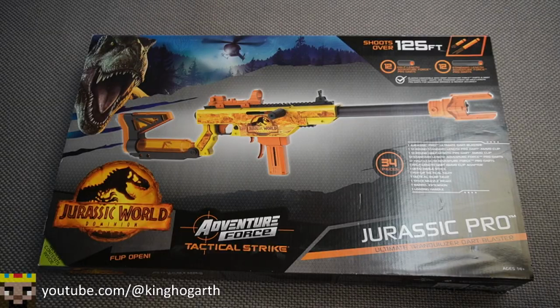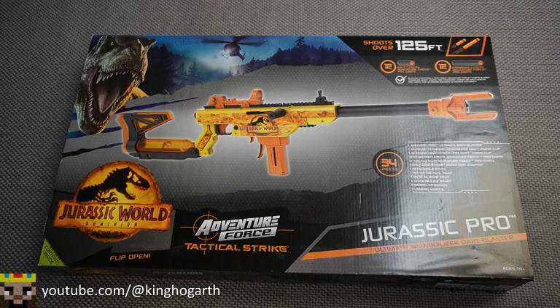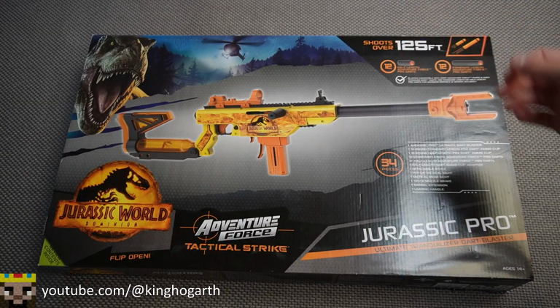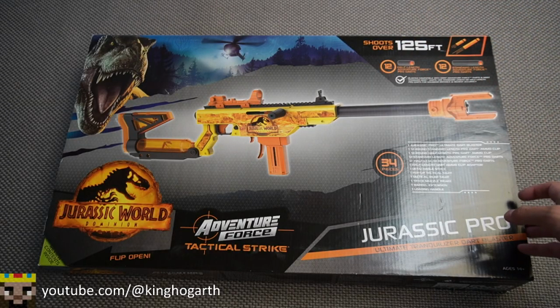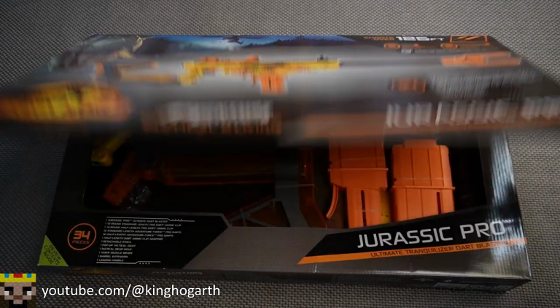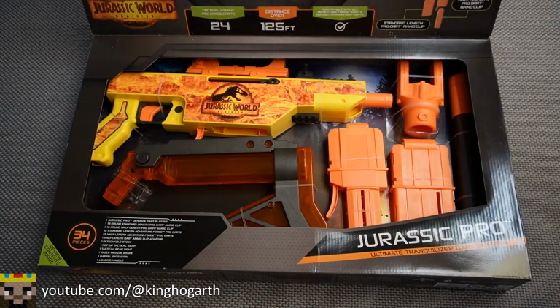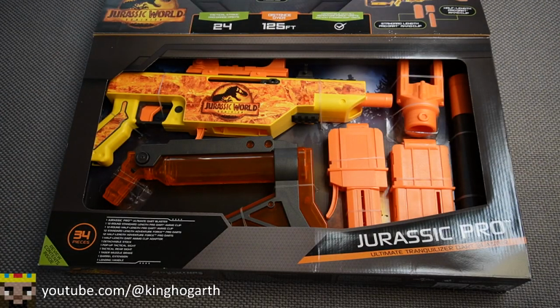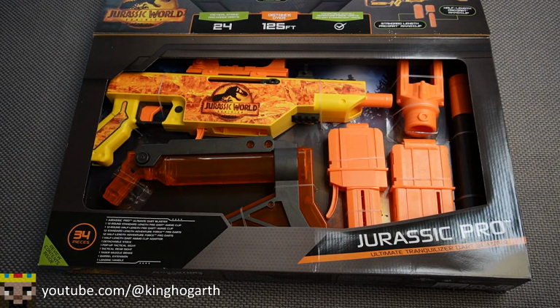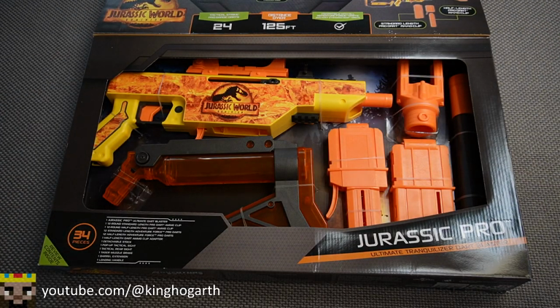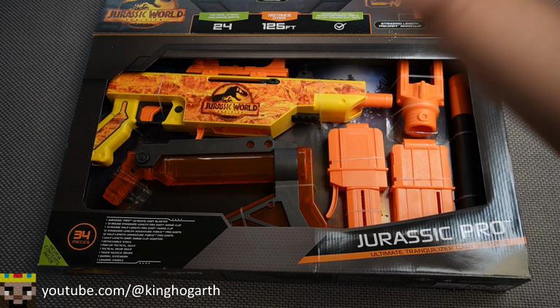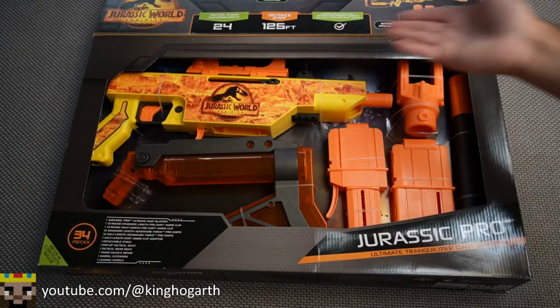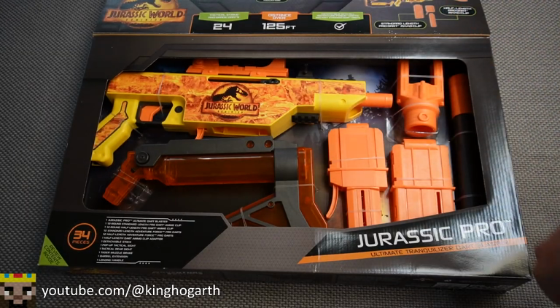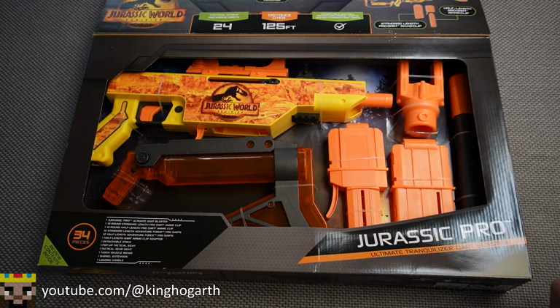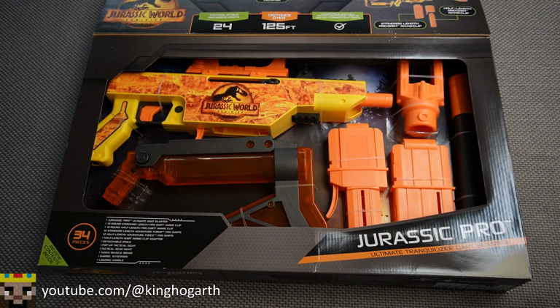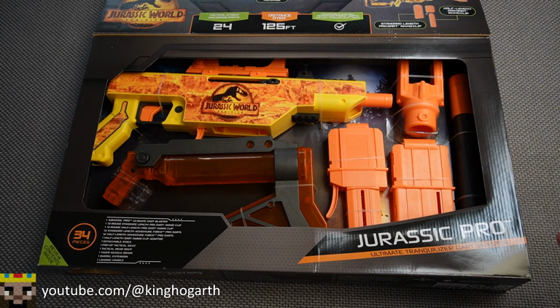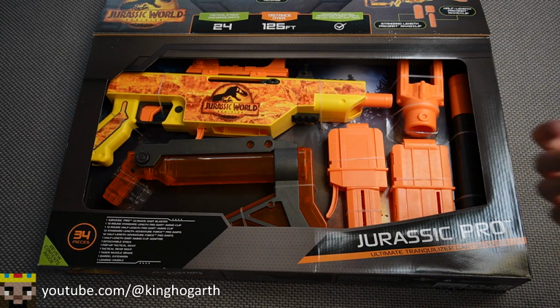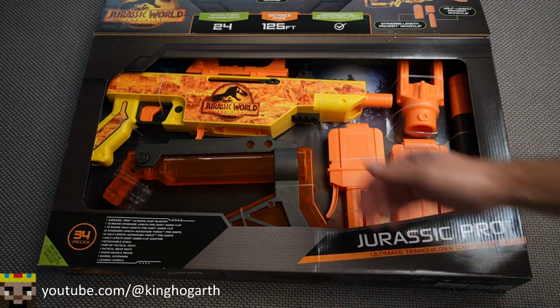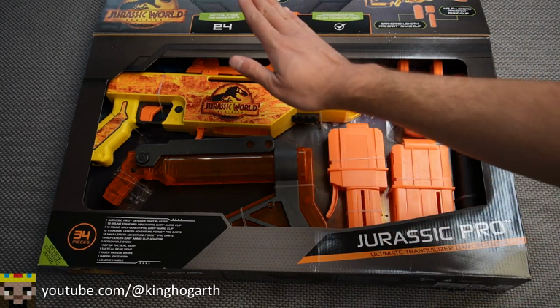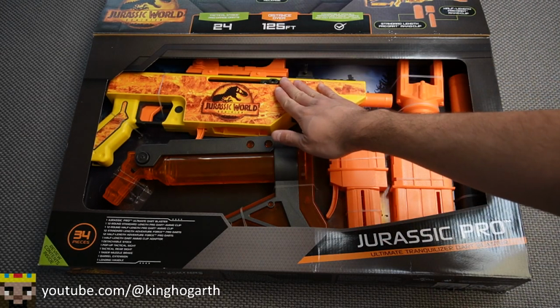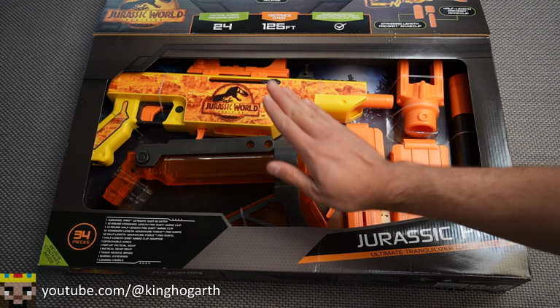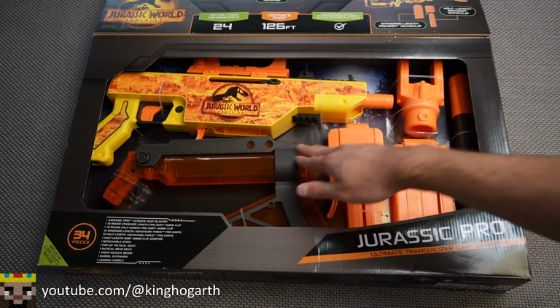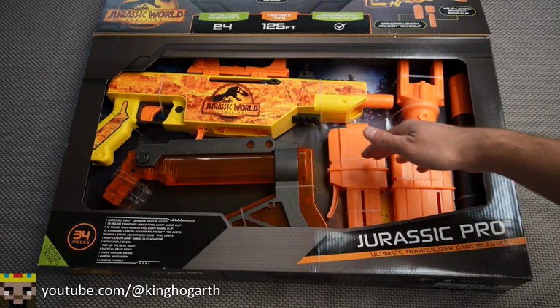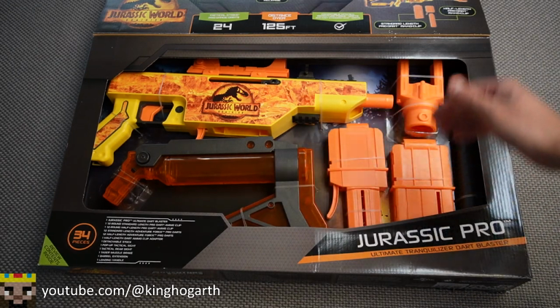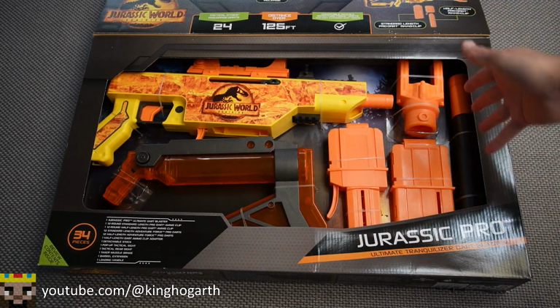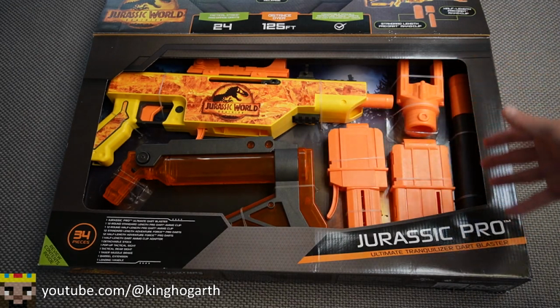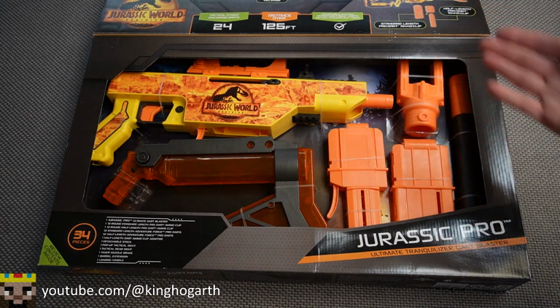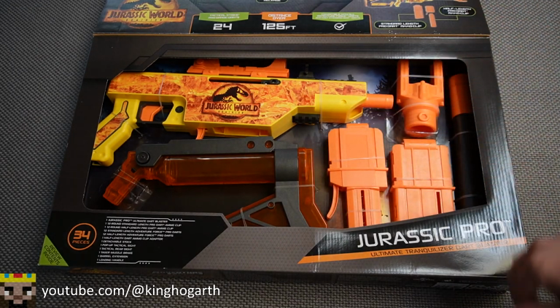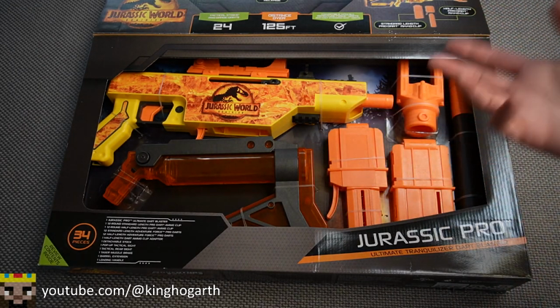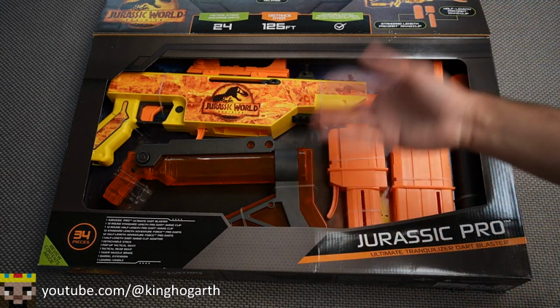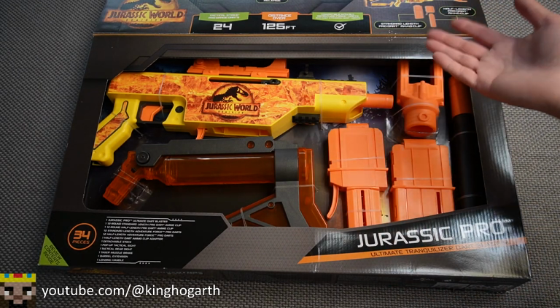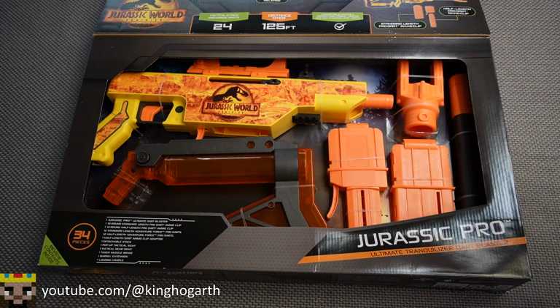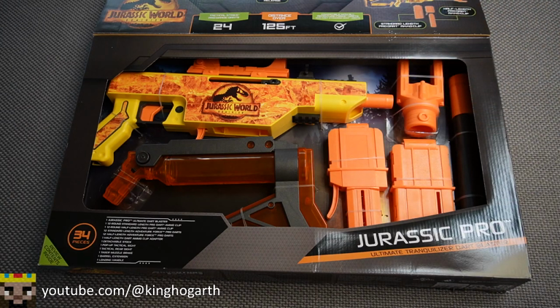Another thing to mention about the box is it has a flip open cover. We get to see all the contents of the box including the blaster, stock, magazines, barrel and muzzle brake — a nice little preview of what you're going to be getting.